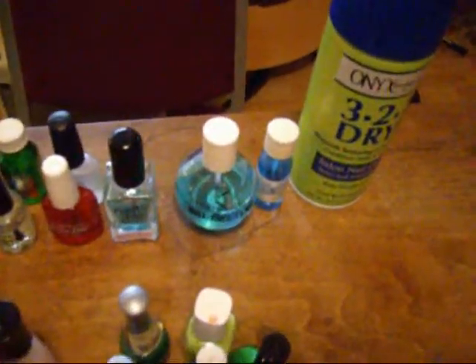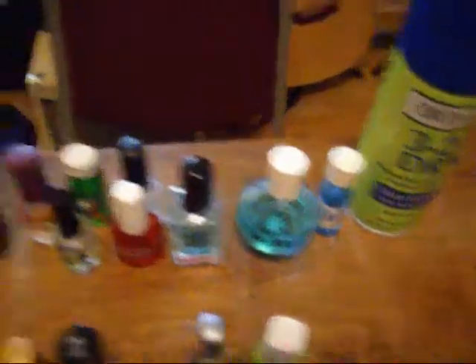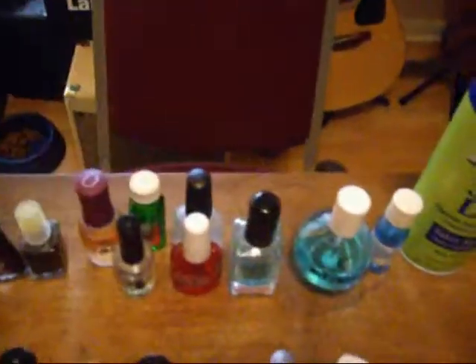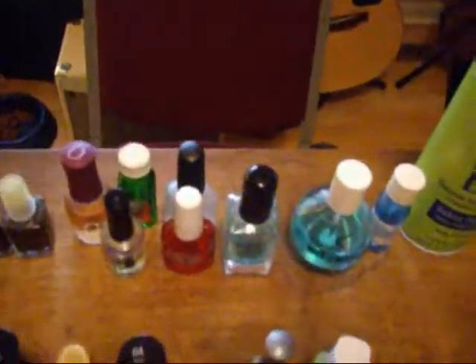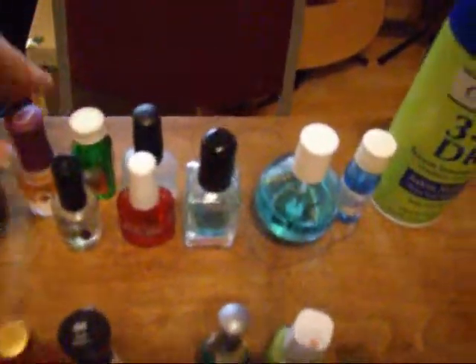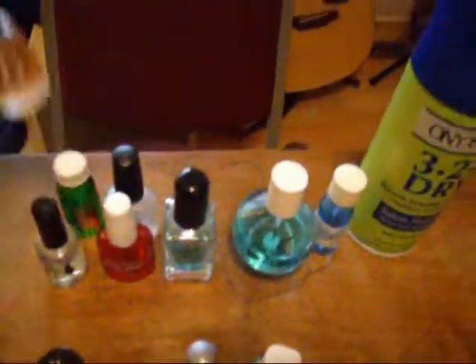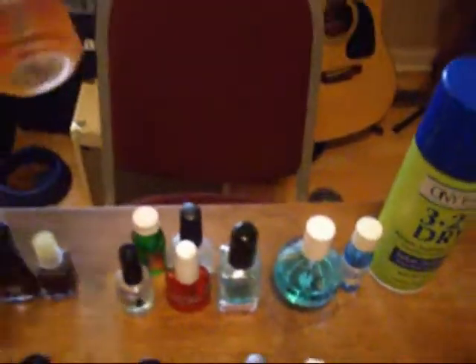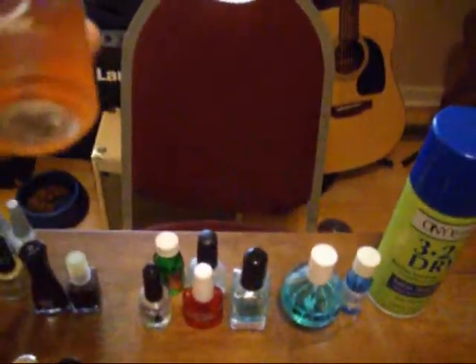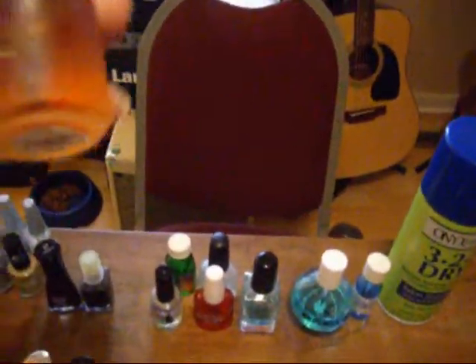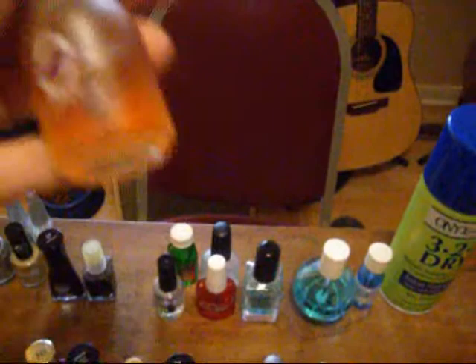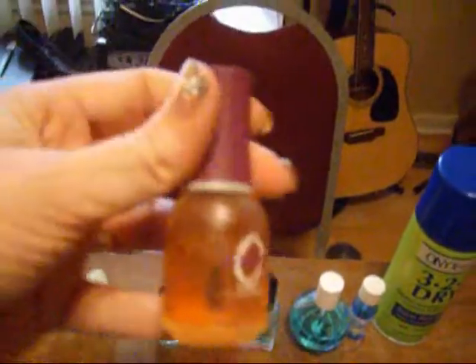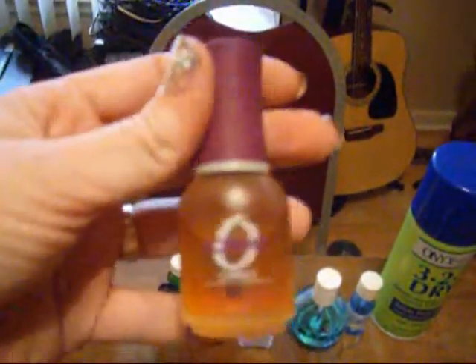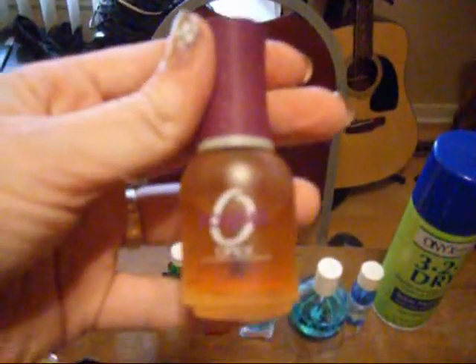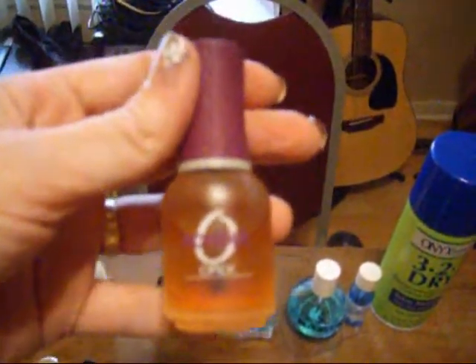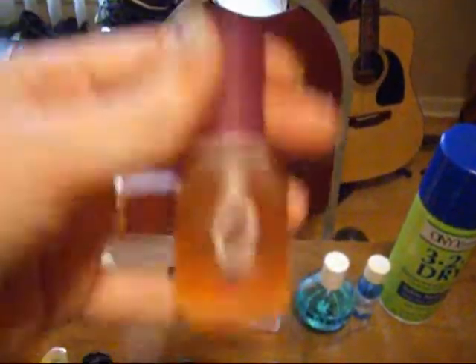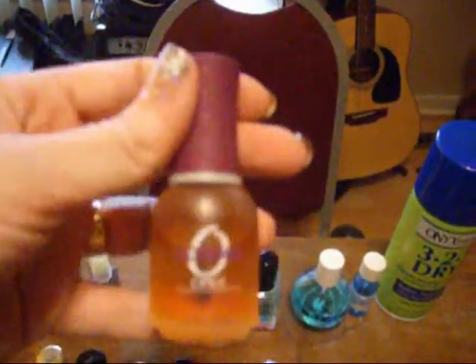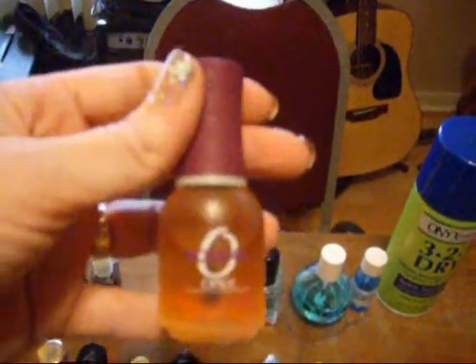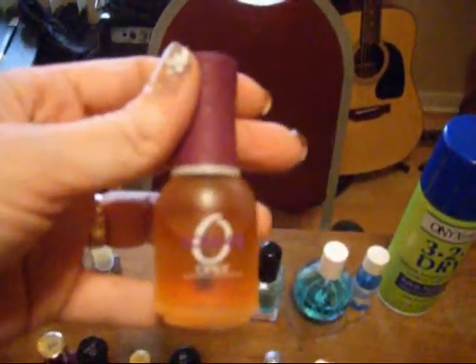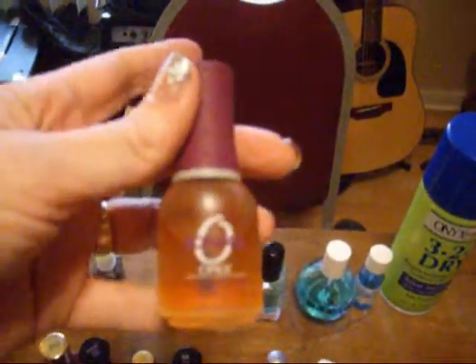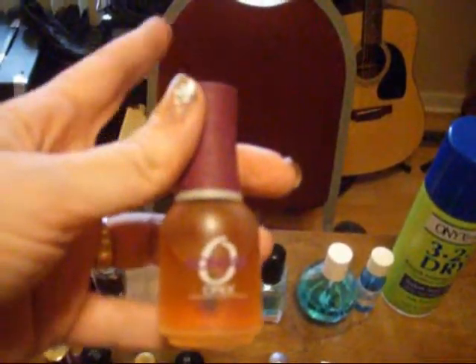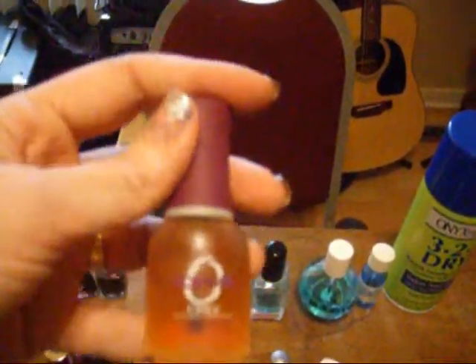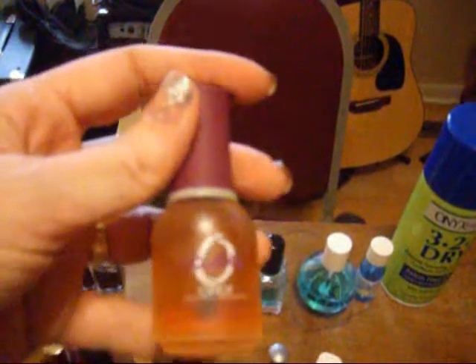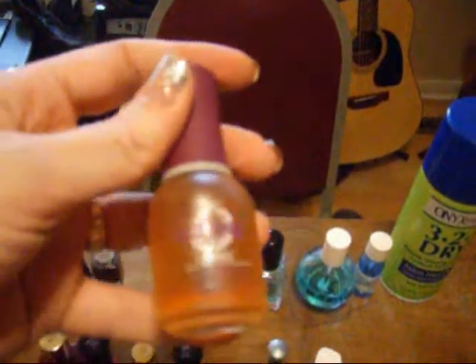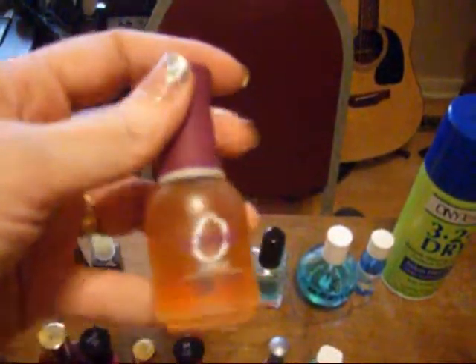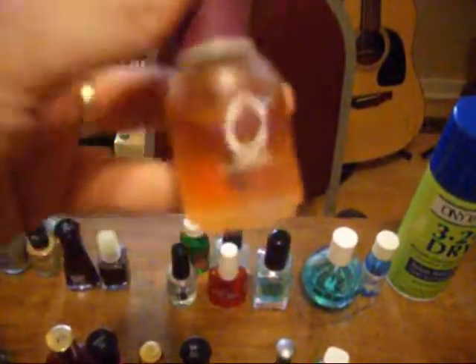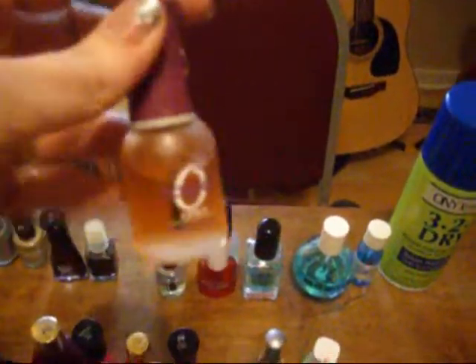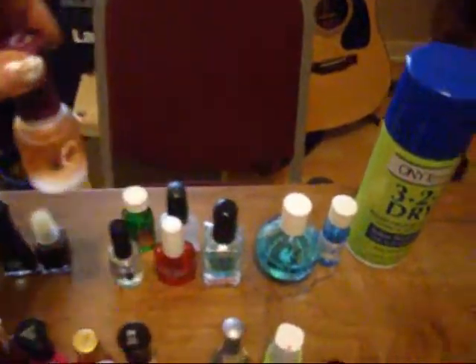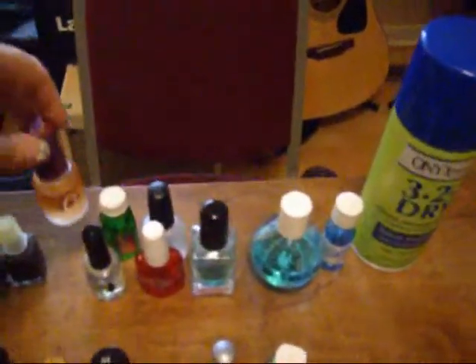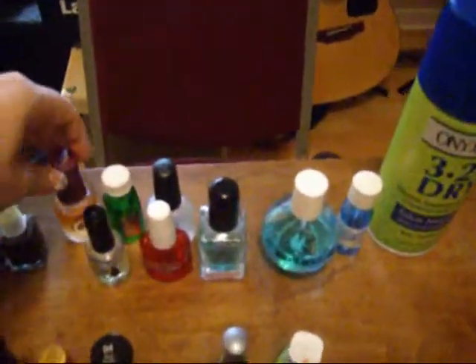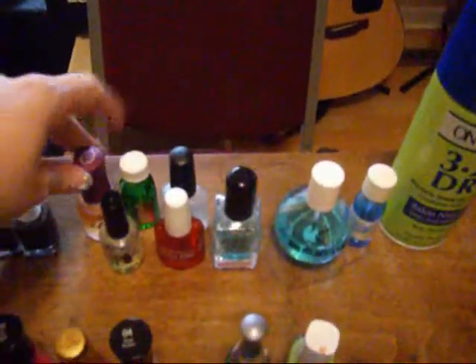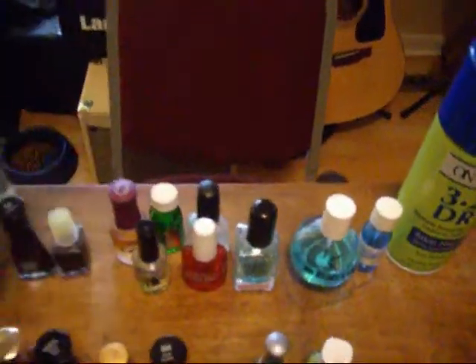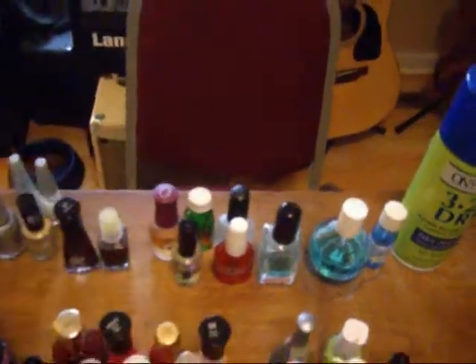Various Sally Hansen stuff. And I bought this Orly Bonder. I have to say the Orly stuff is expensive, but it really works. So to me it's worth the money — my manicures last longer.